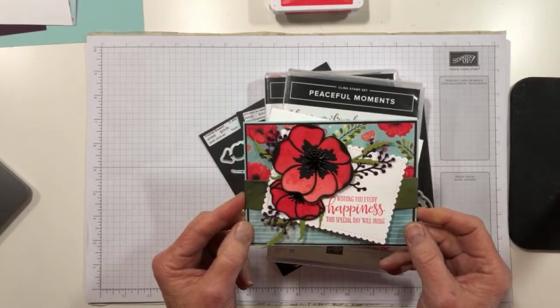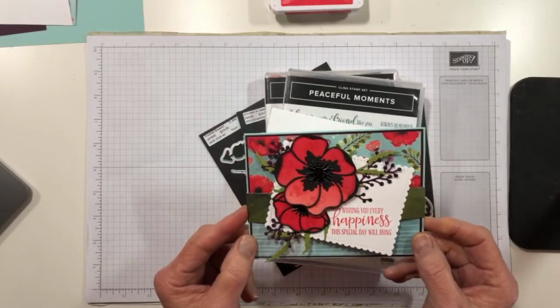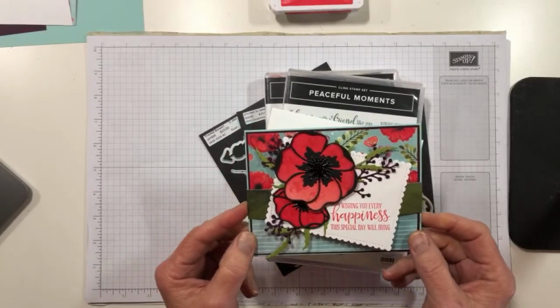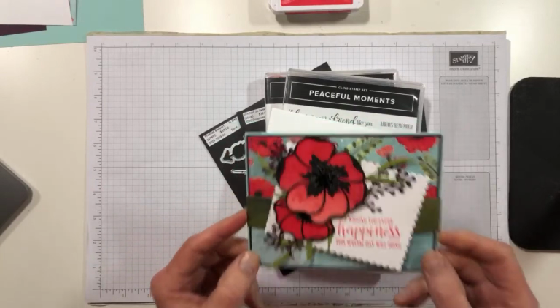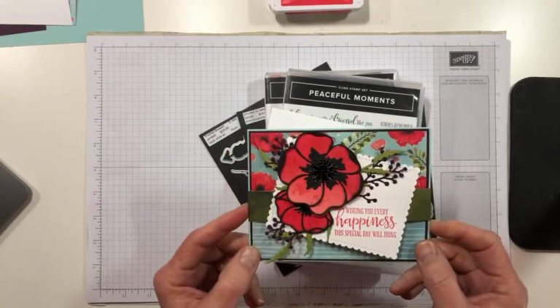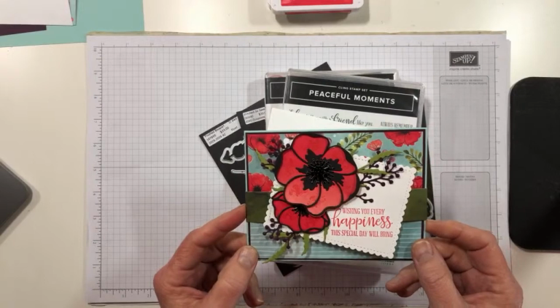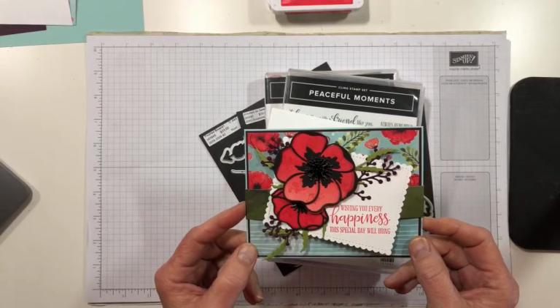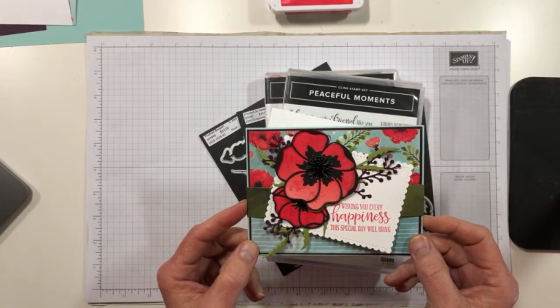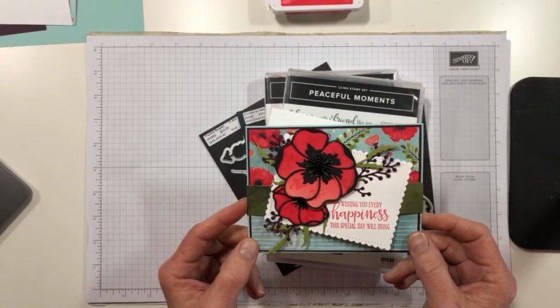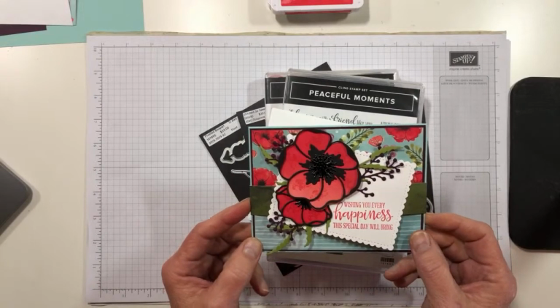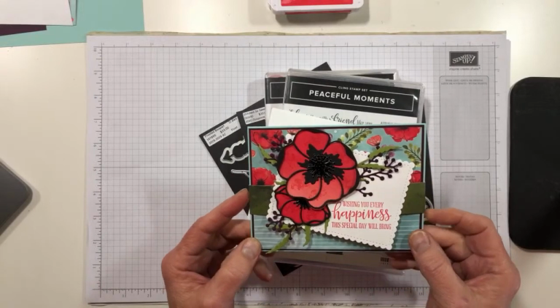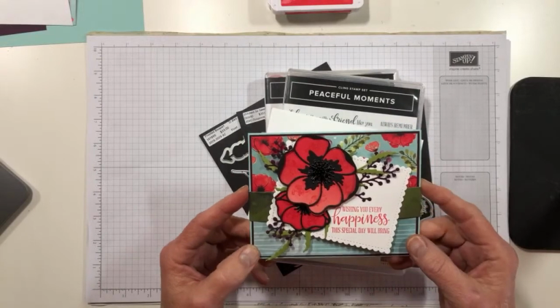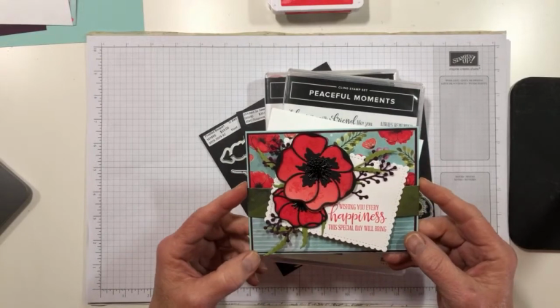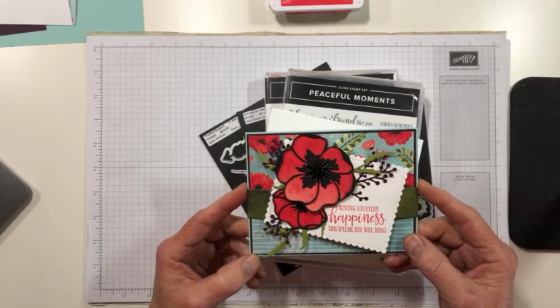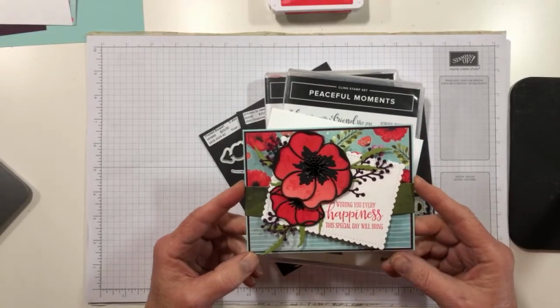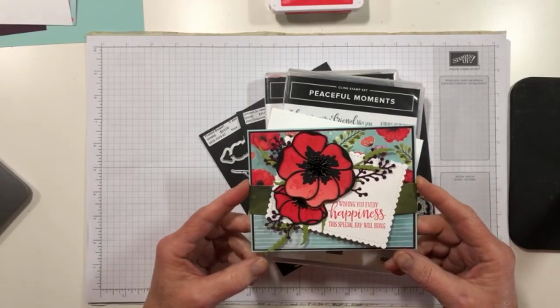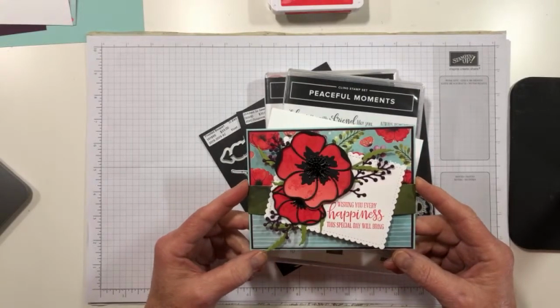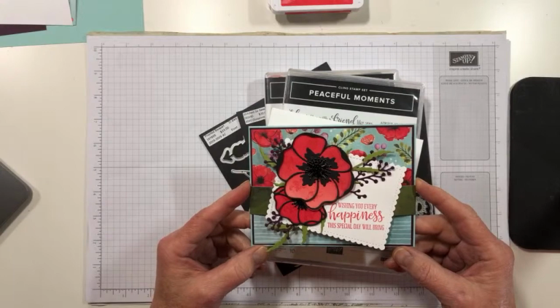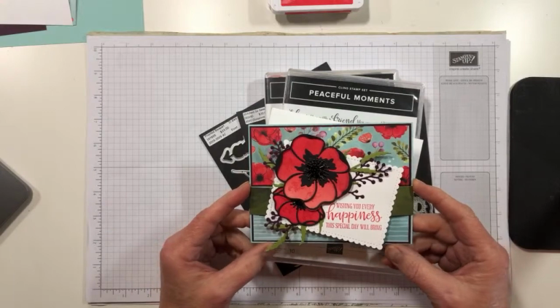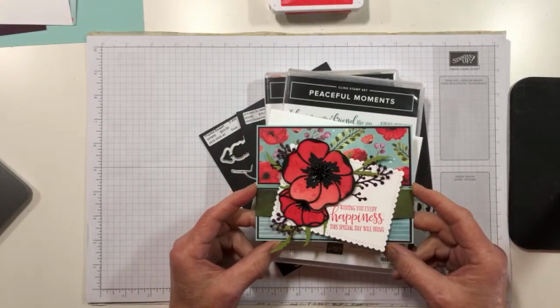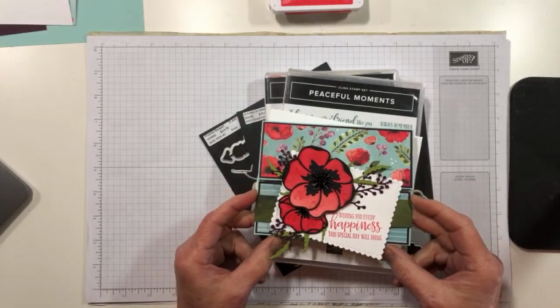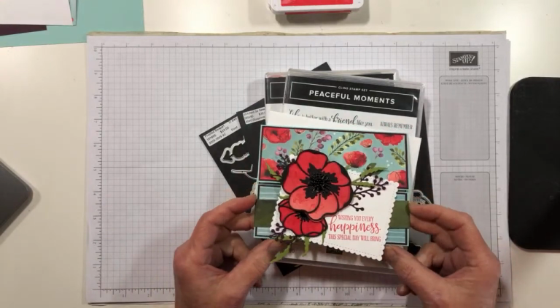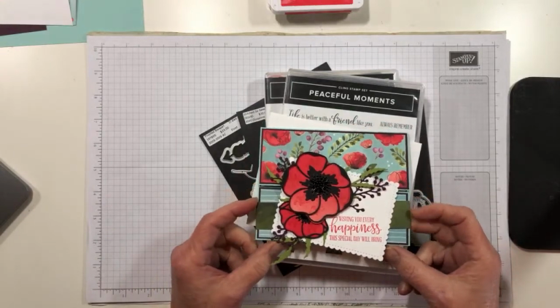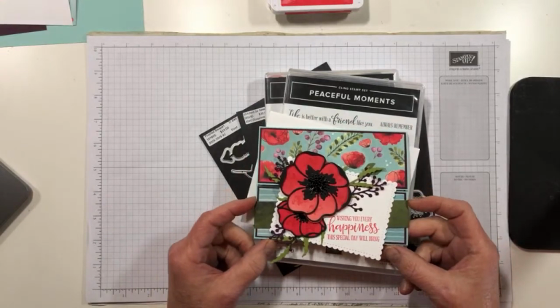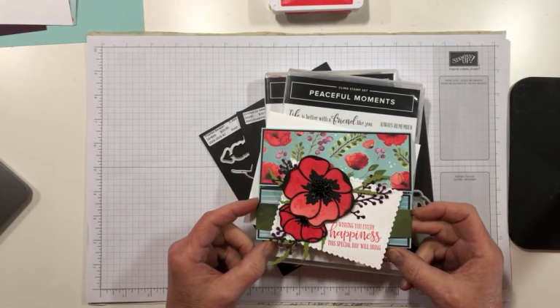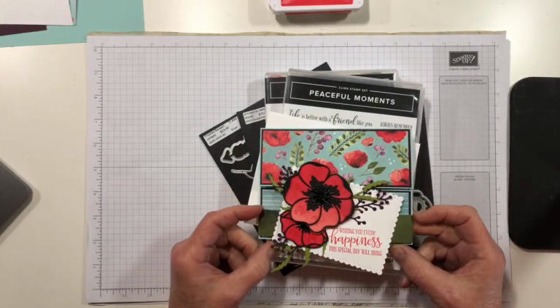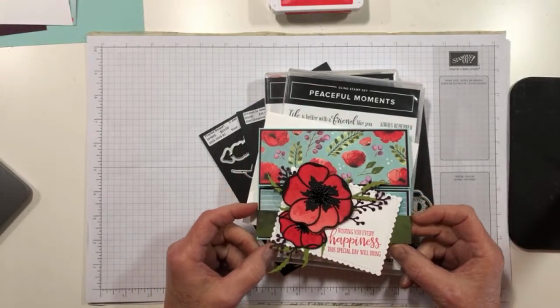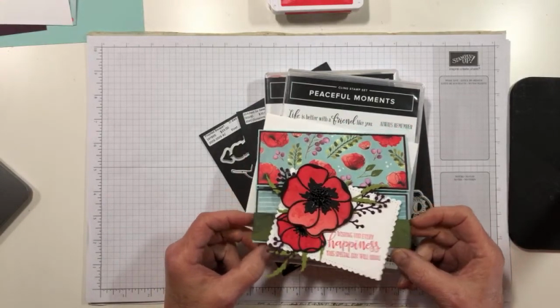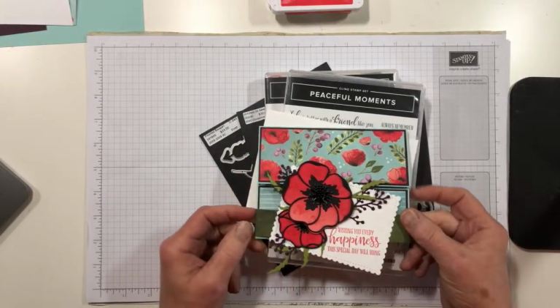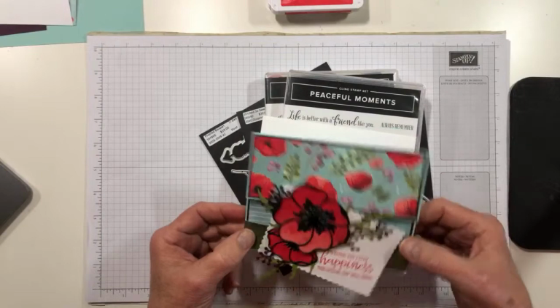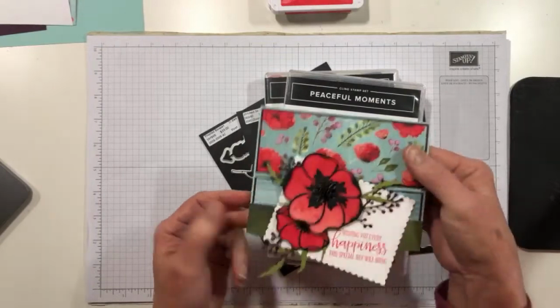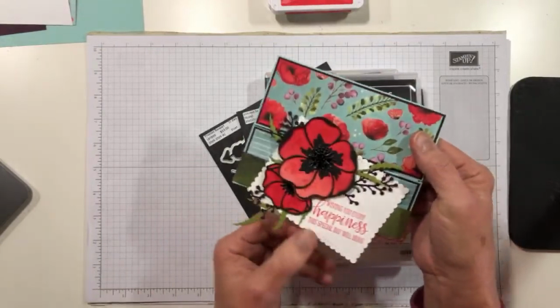If you just joined, this is the card that we're going to make today. It is a fun fold. It's a gate card which means it has a belly band, and all the art and the sentiment are on the belly band for this one.